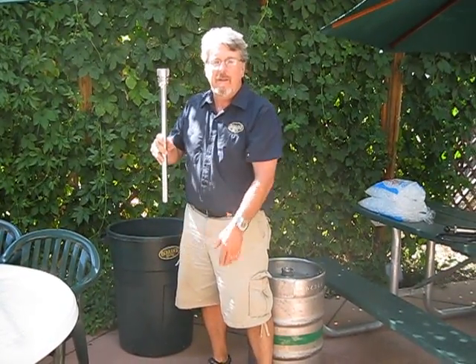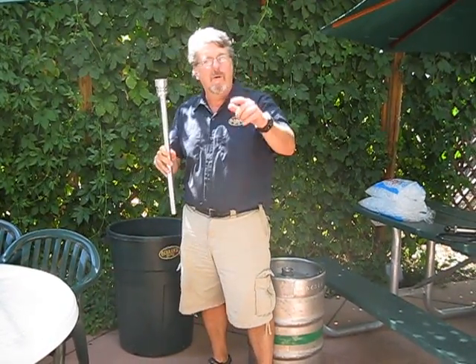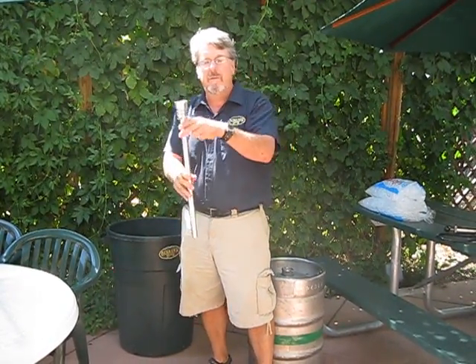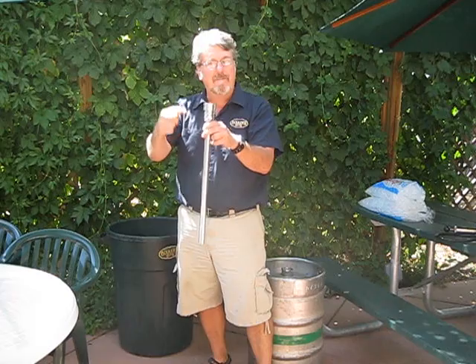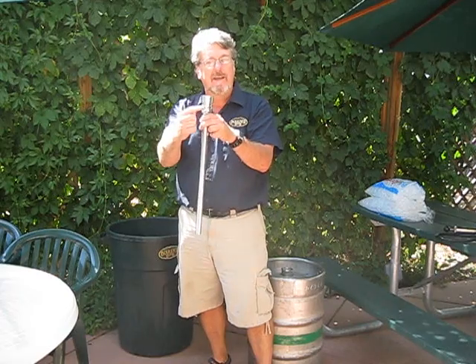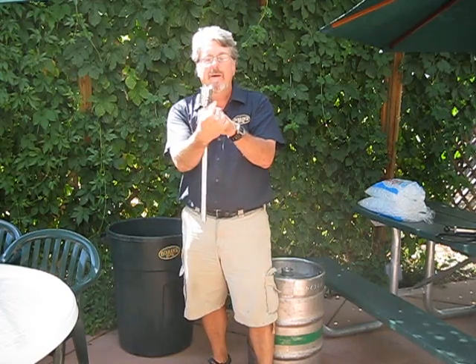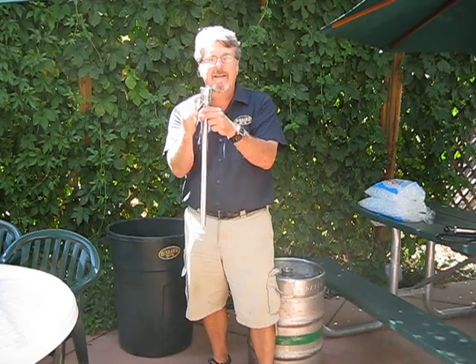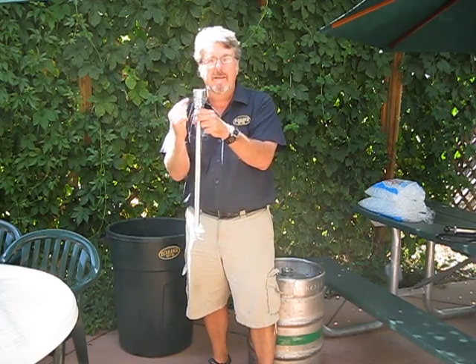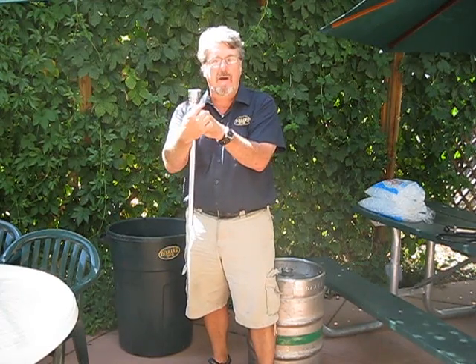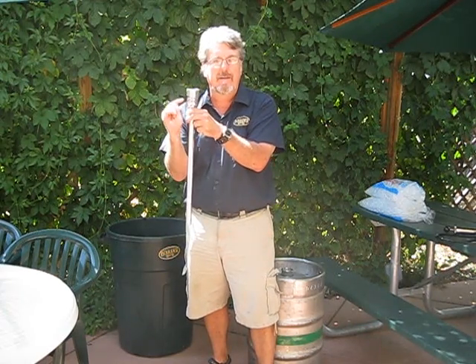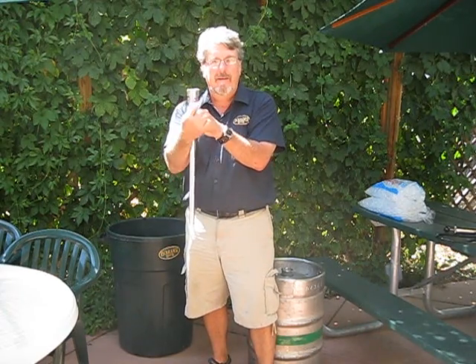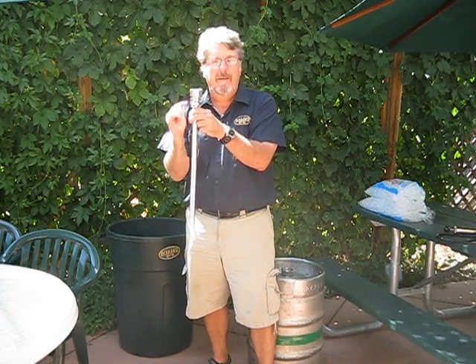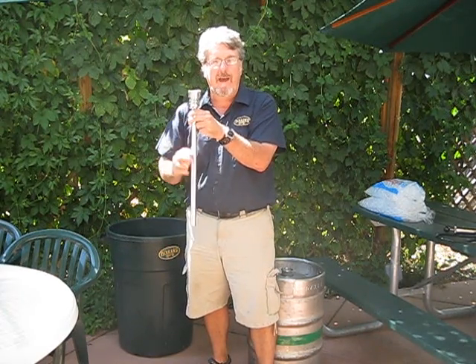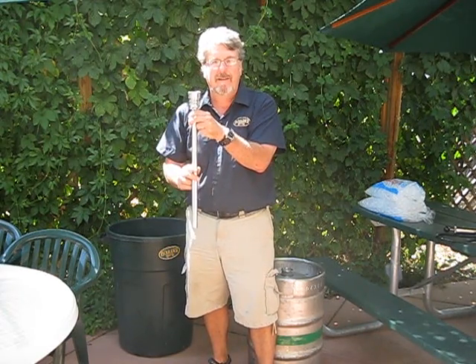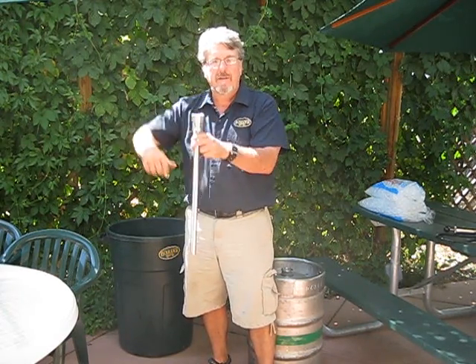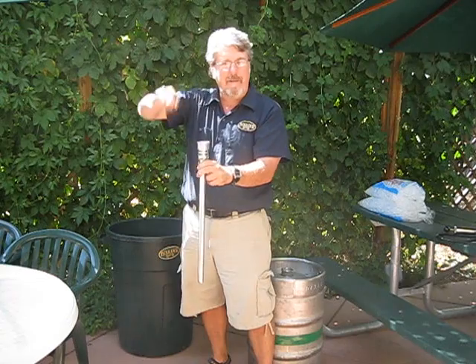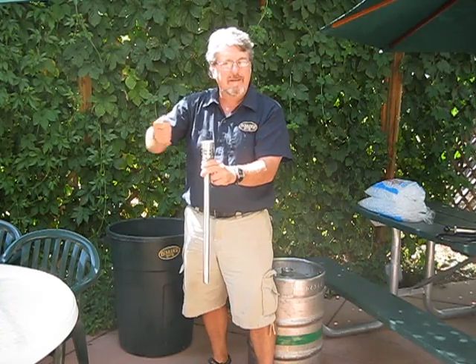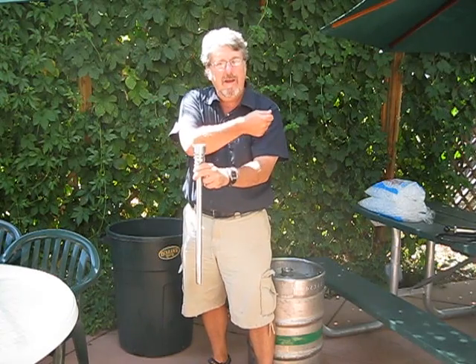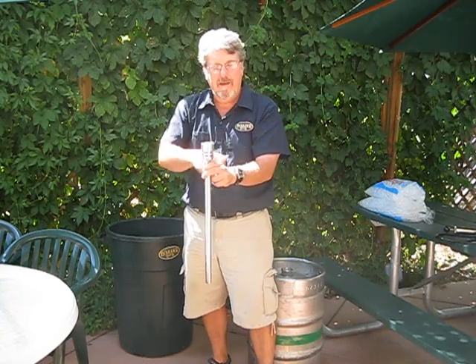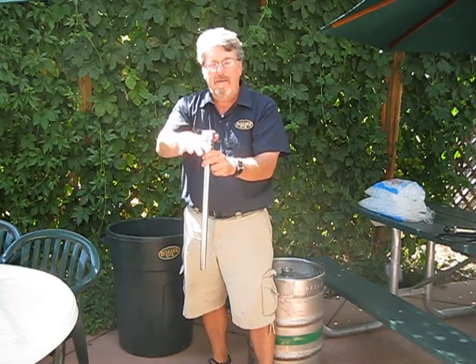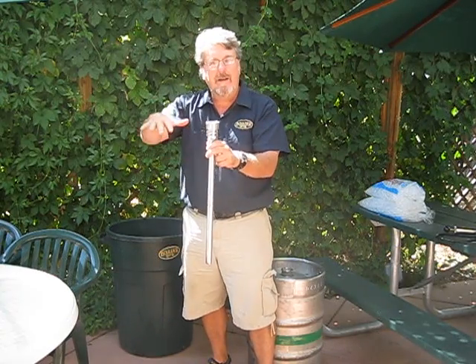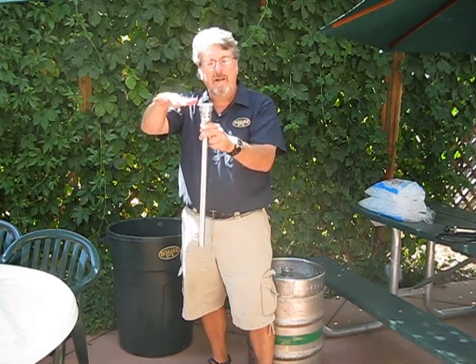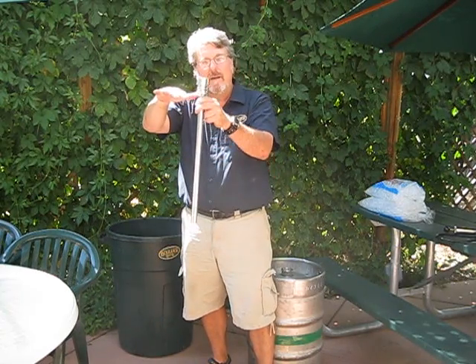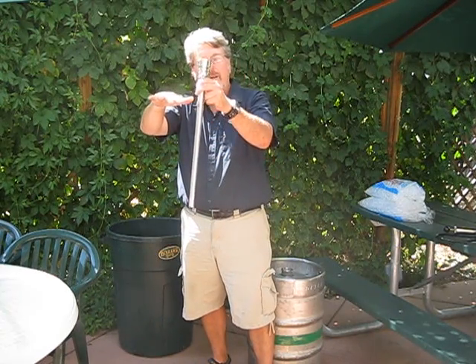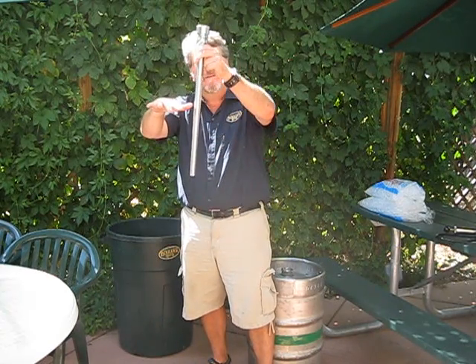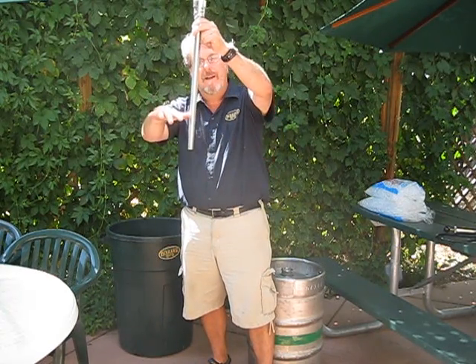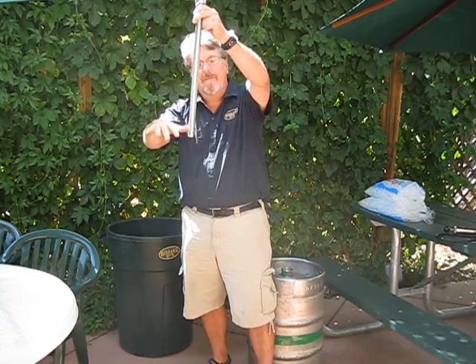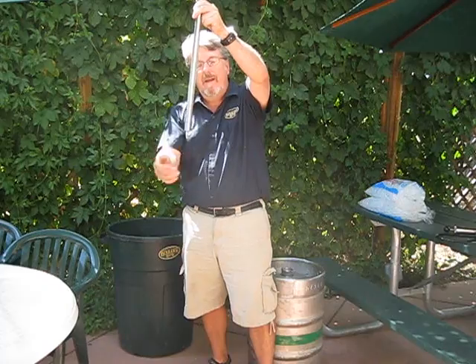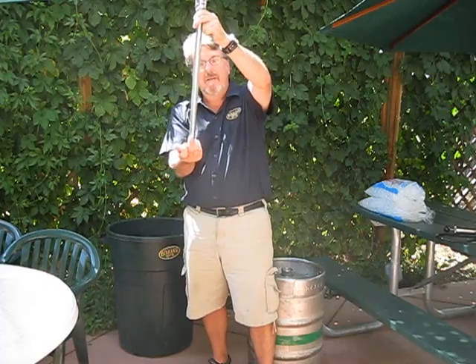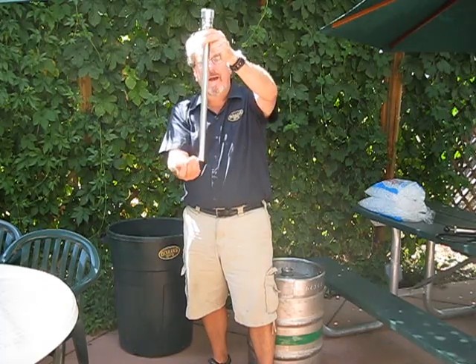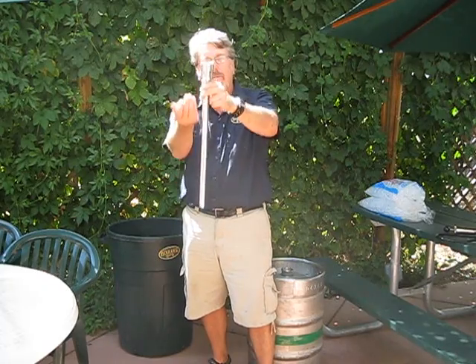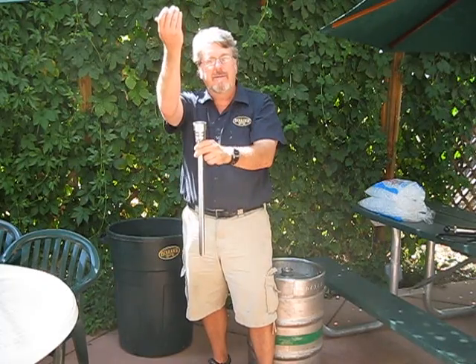The way it works is when you tap the keg, you have access to this part of the keg. So you tap it, turn it, and the air comes in here and pushes all the beer down to the bottom. Then it comes up and out through the tube.